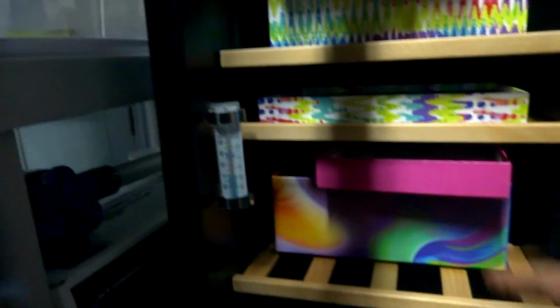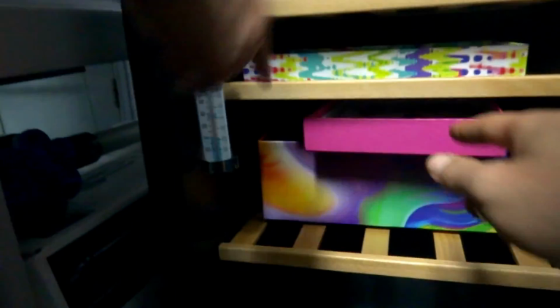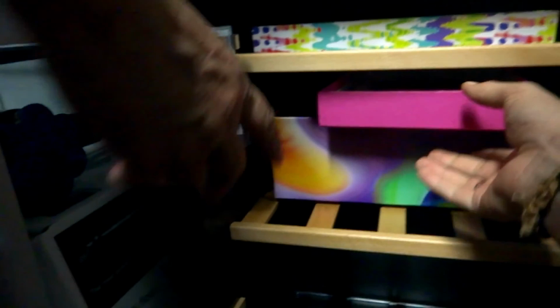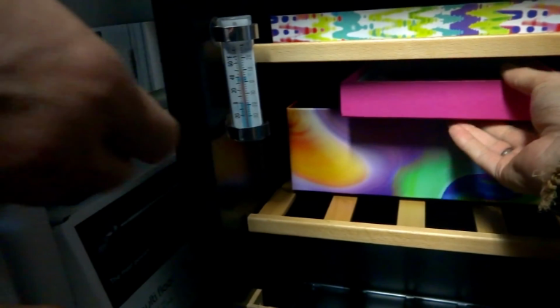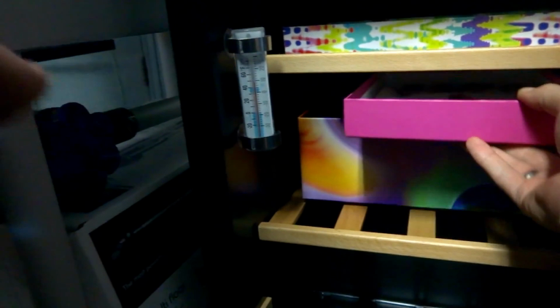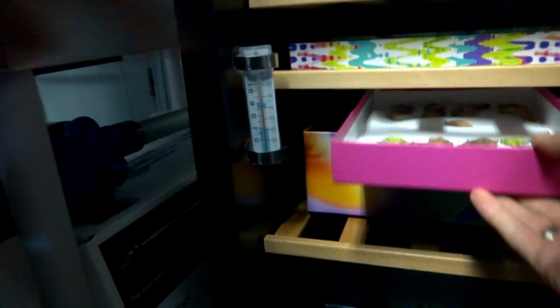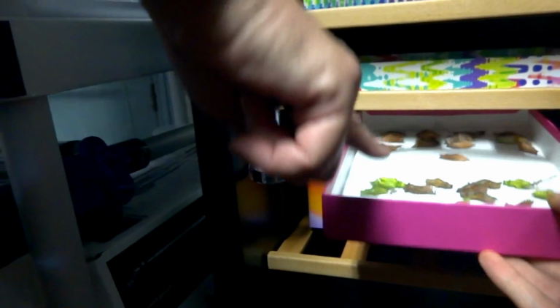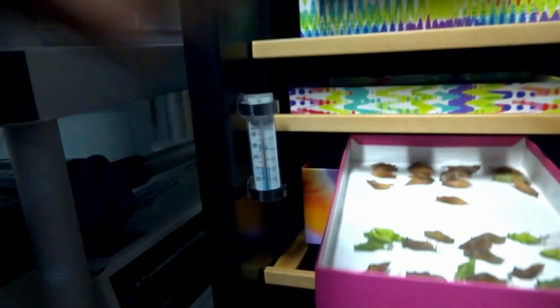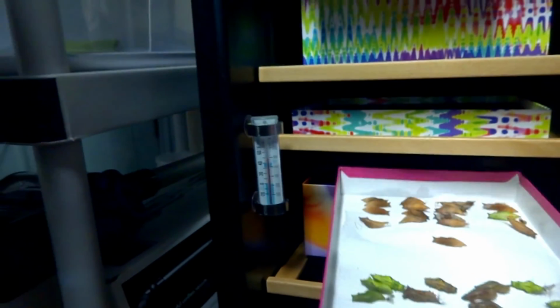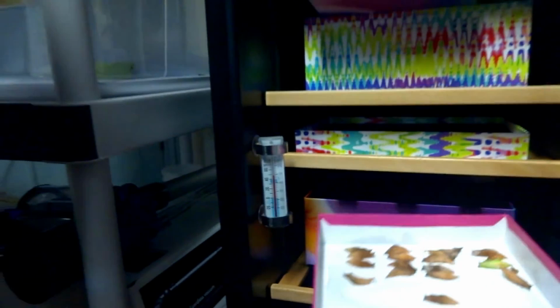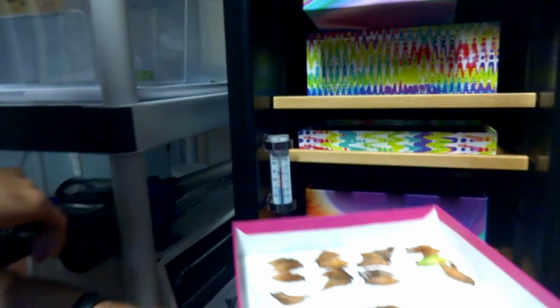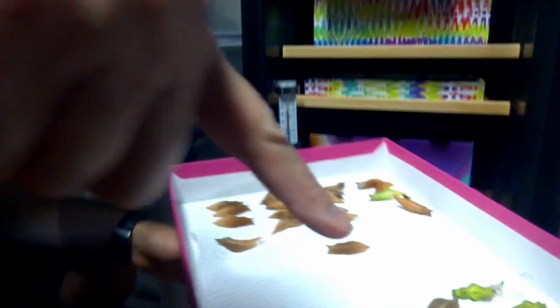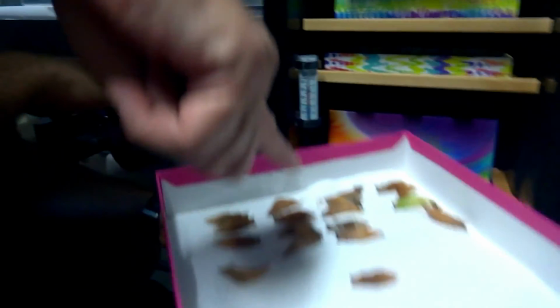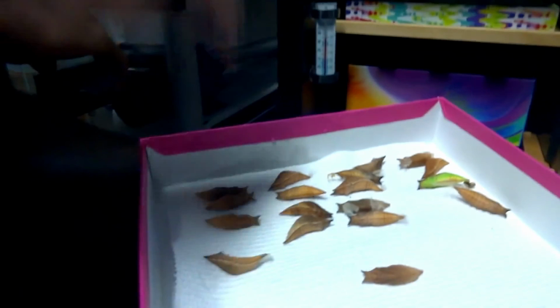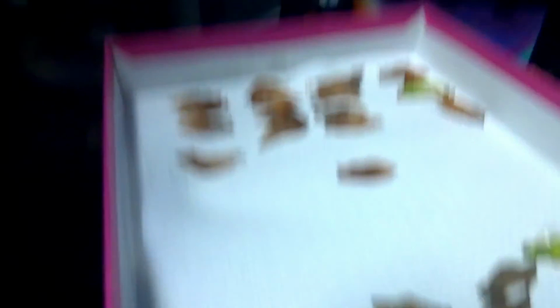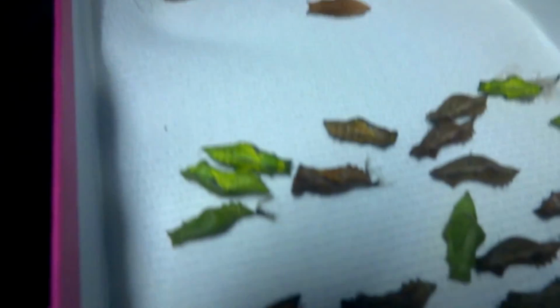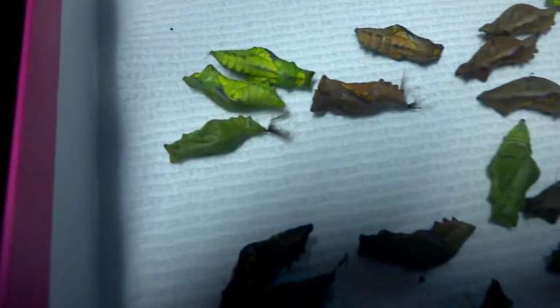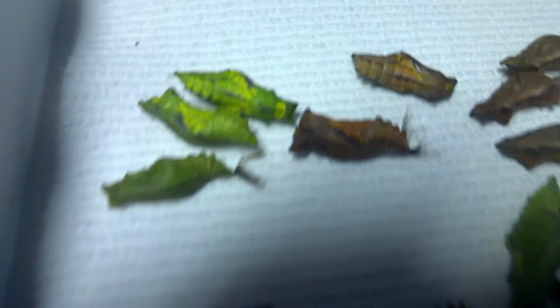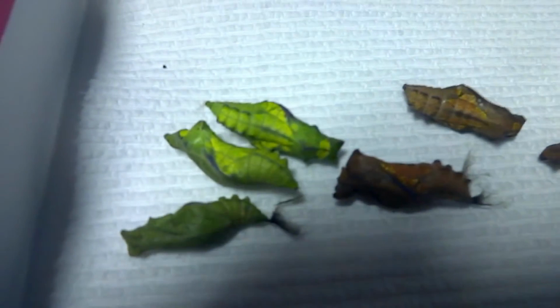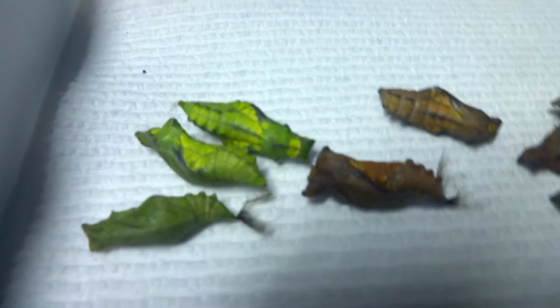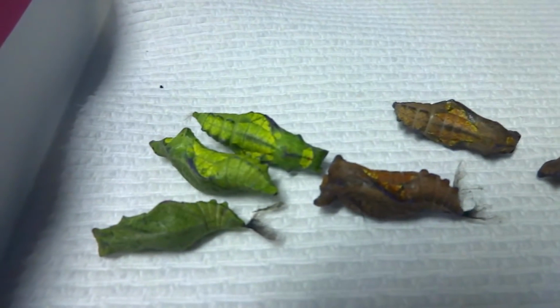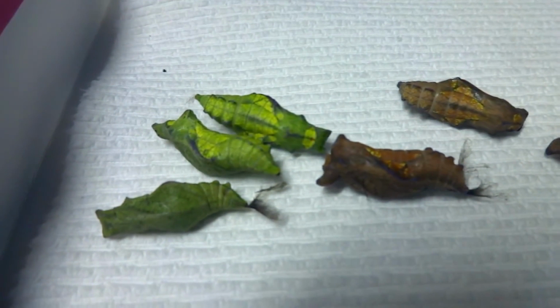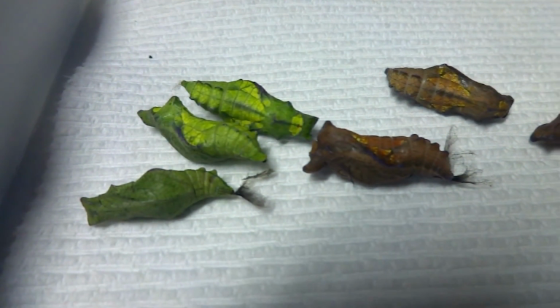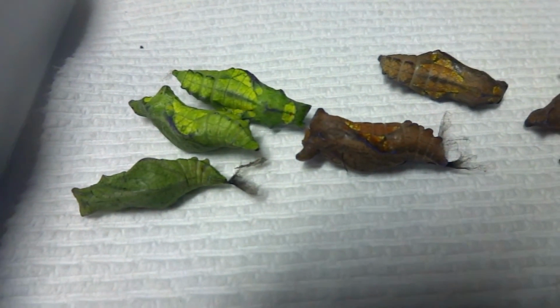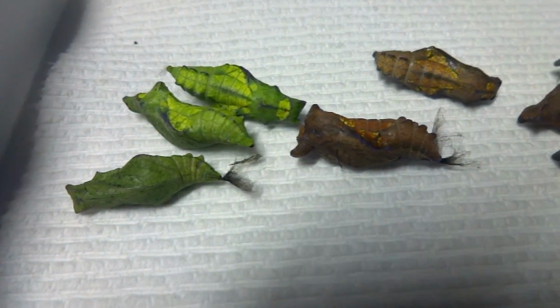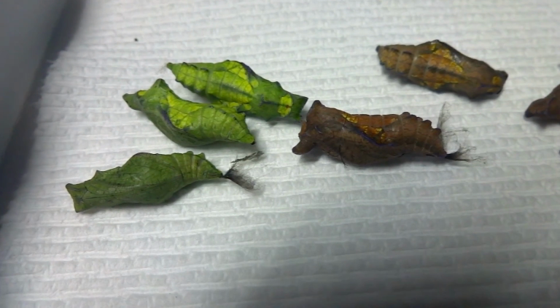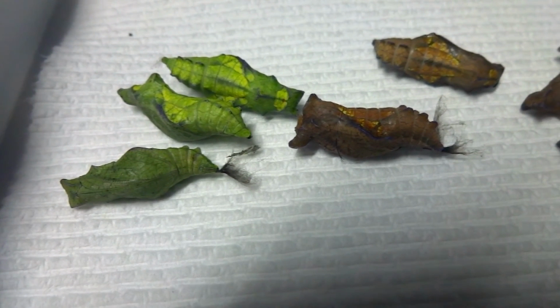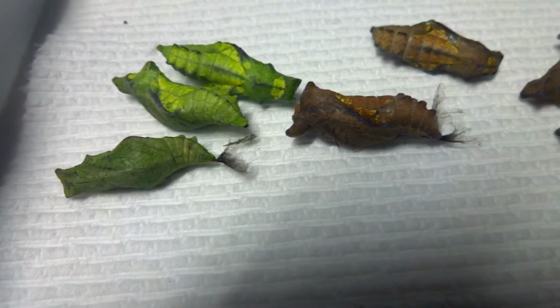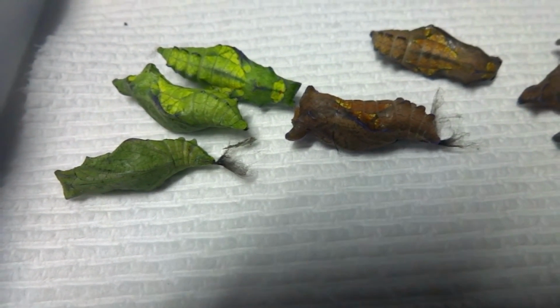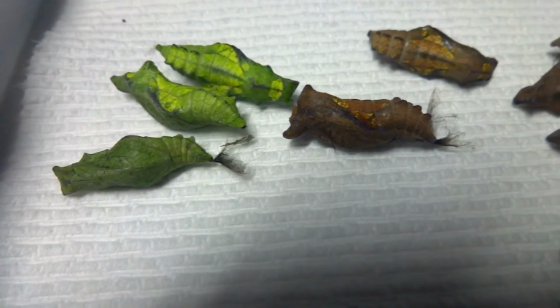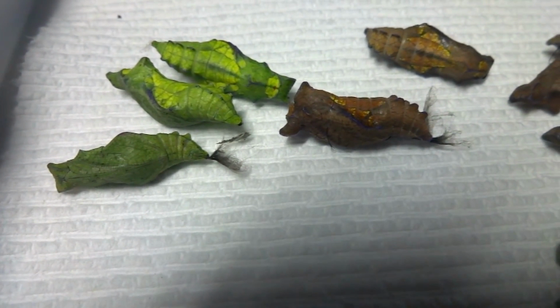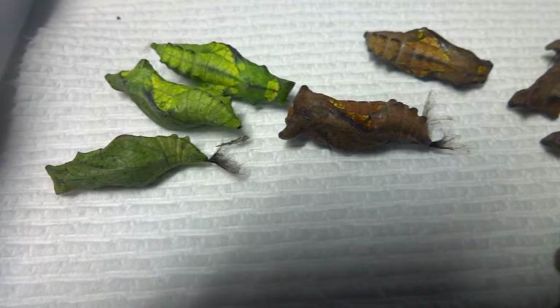What's down there? Oh, those are pipevine. These are the pipevines? Those are pipevine, those are spicebush, and those are spicebush. Look guys, these are pipevine chrysalids. Wow. They almost look related to spicebush. They do — they're very similar.